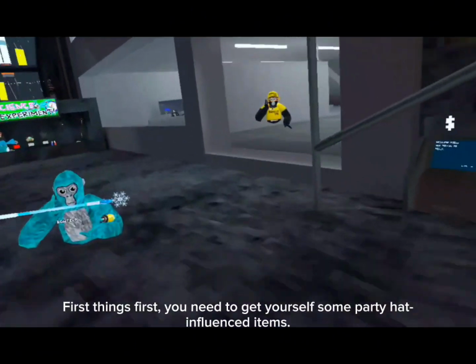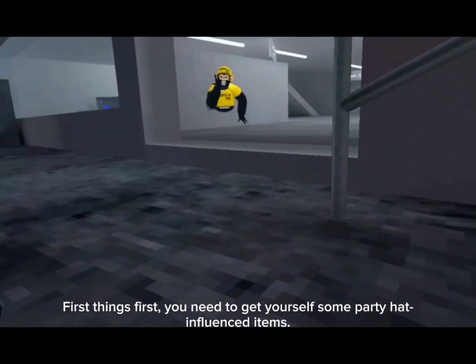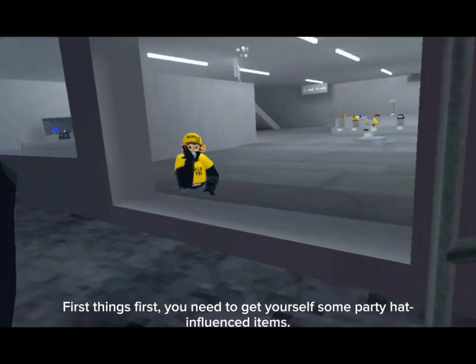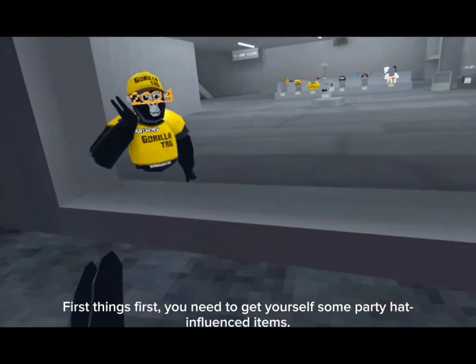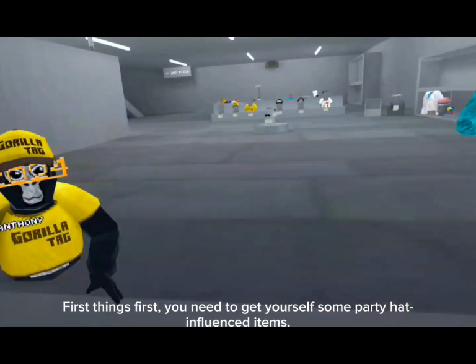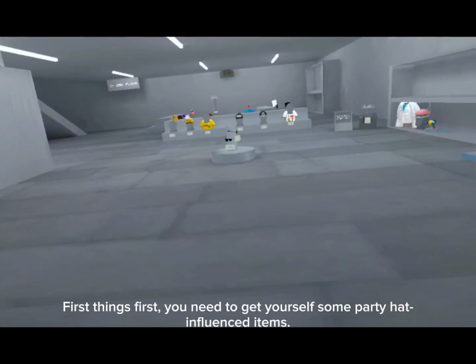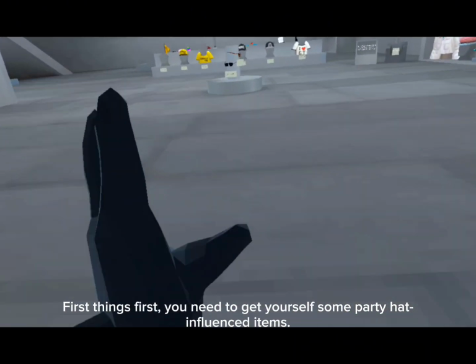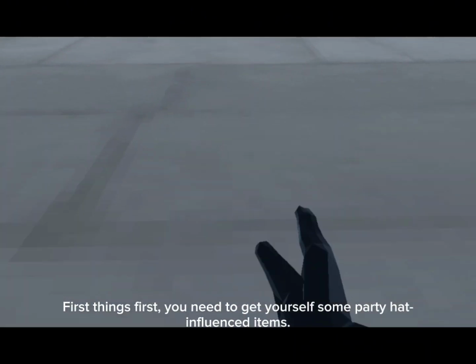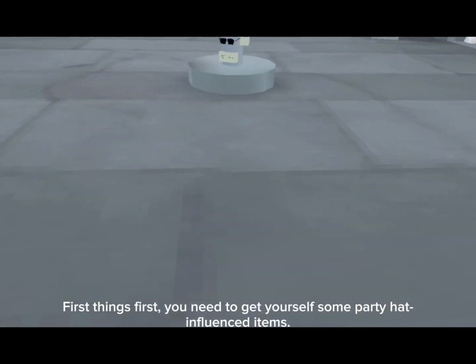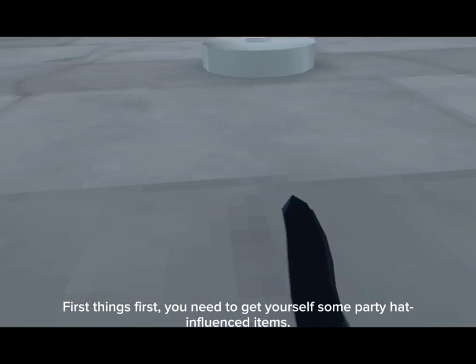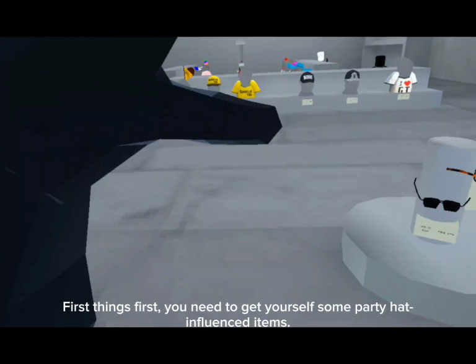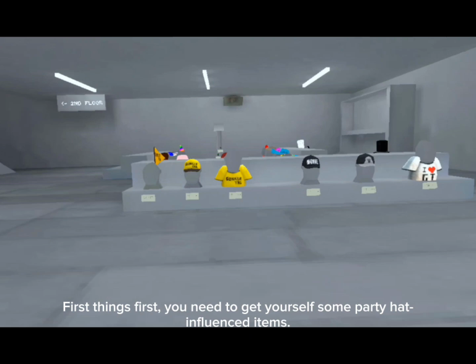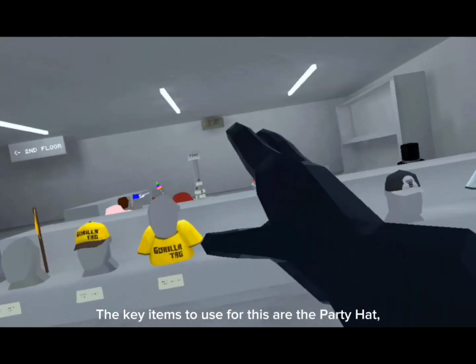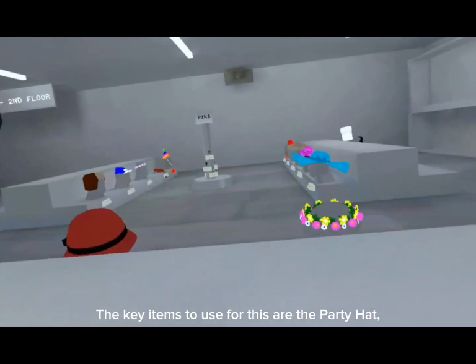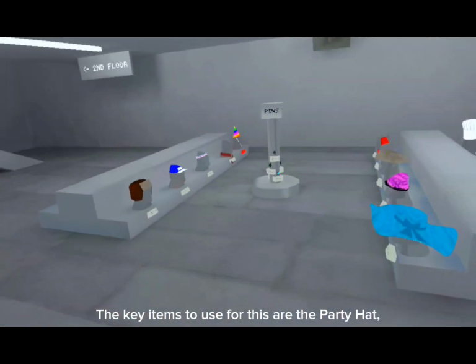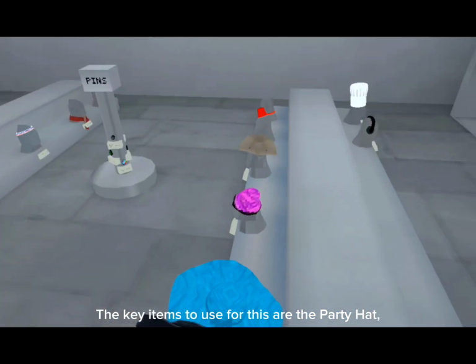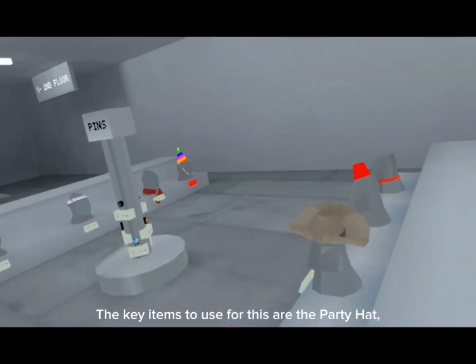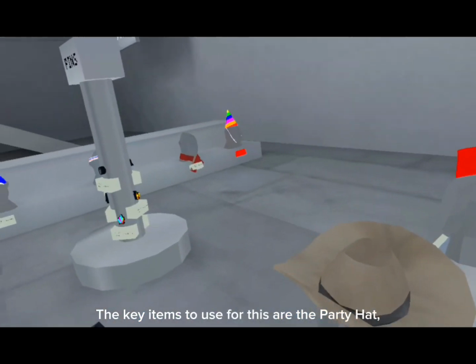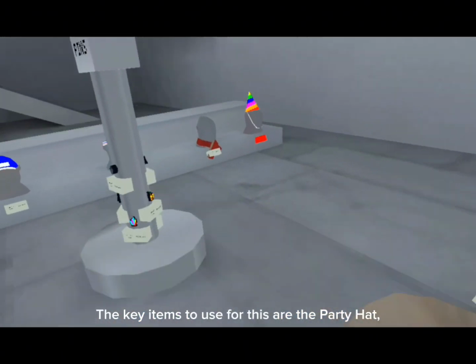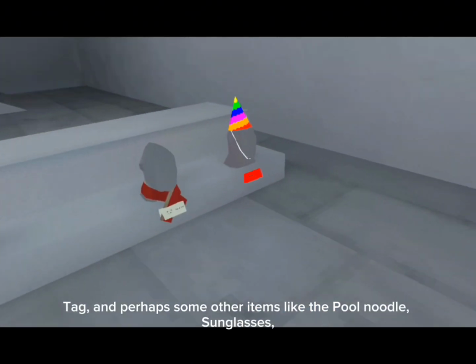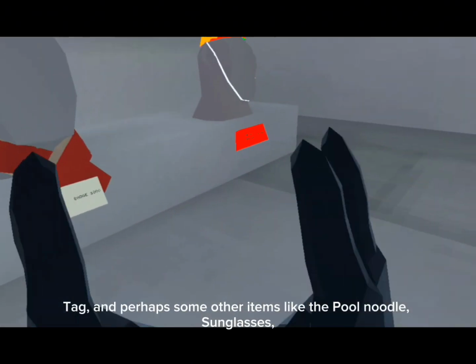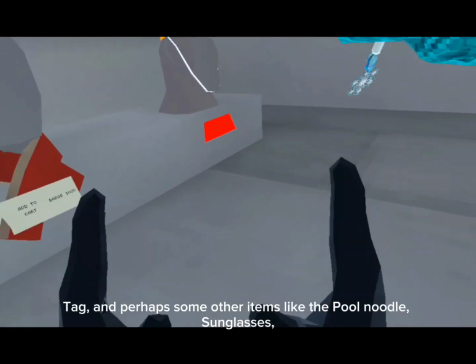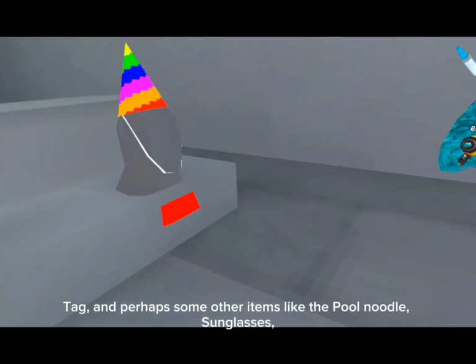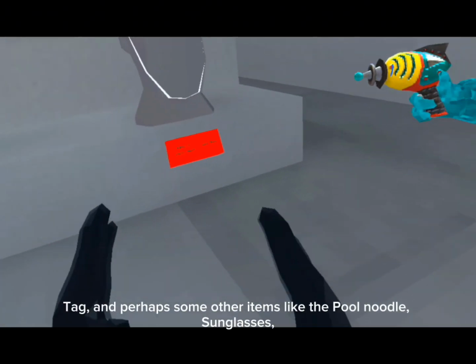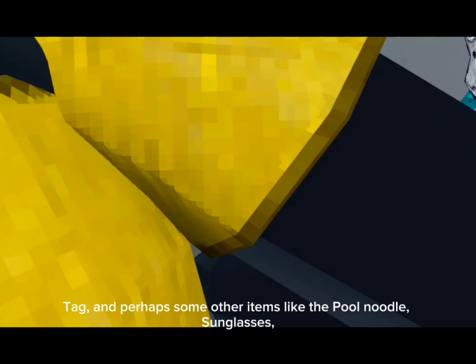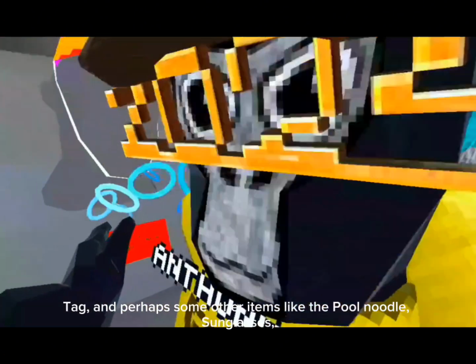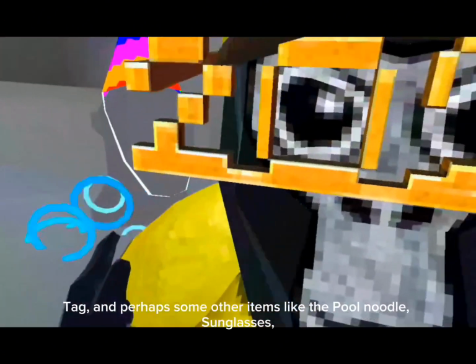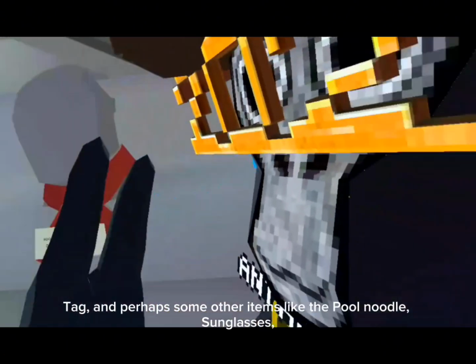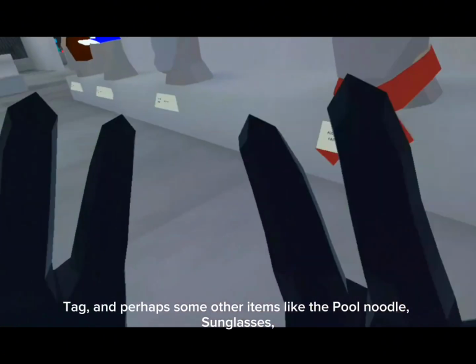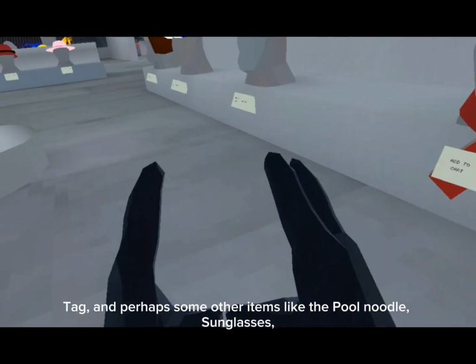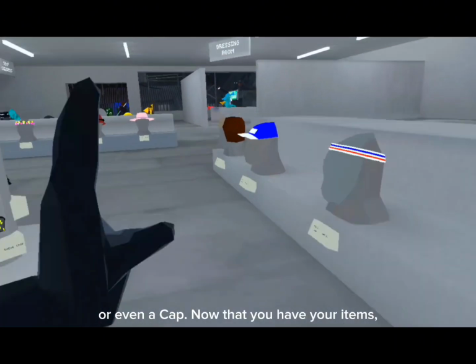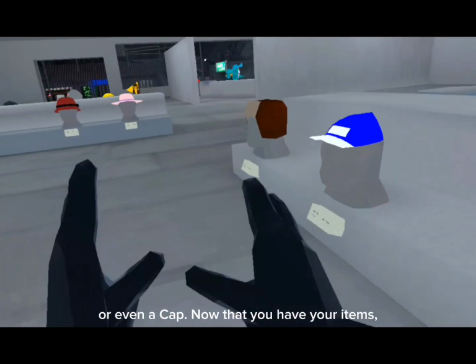First things first, you need to get yourself some party hat-influenced items. The key items to use for this are the party hat, tag, and perhaps some other items like the pool noodle, sunglasses, or even a cap.